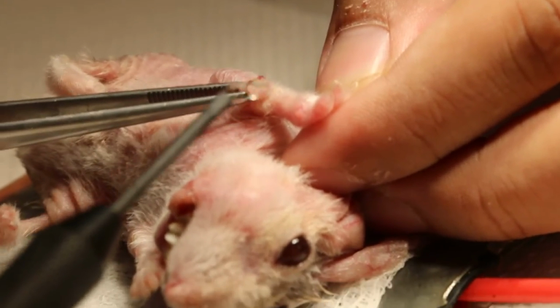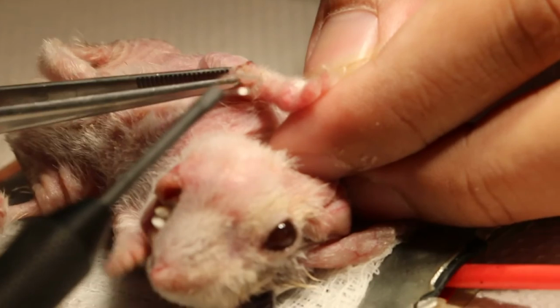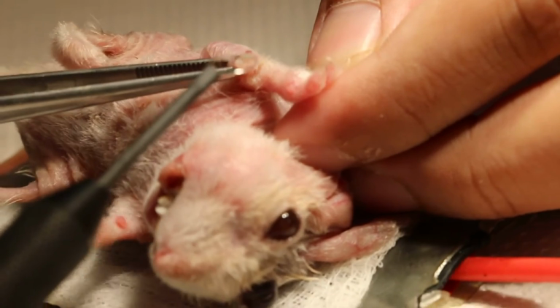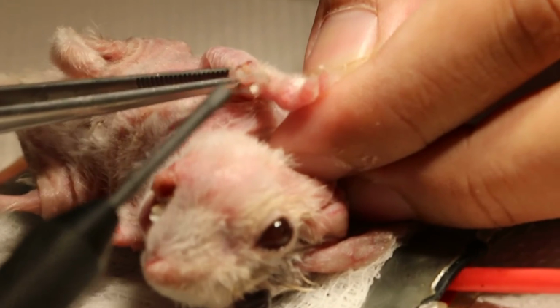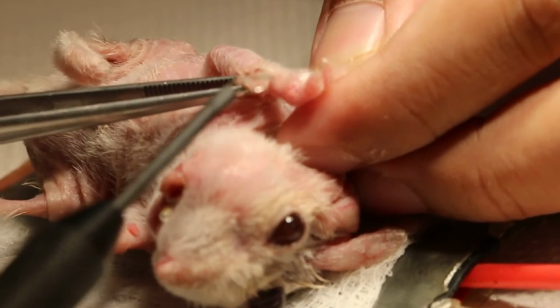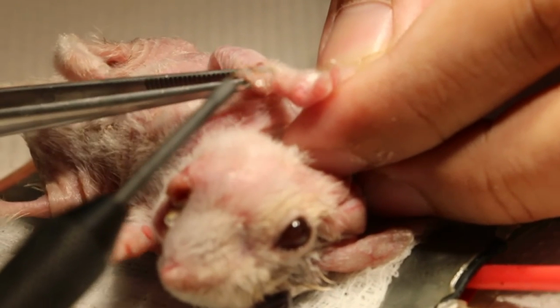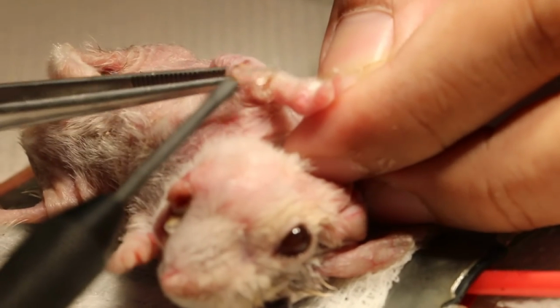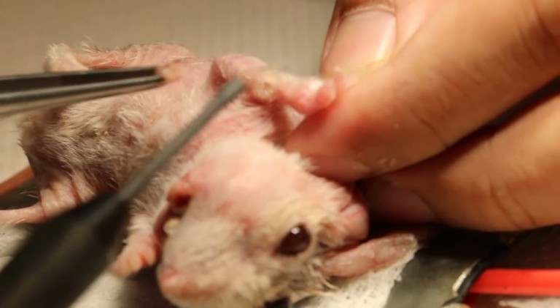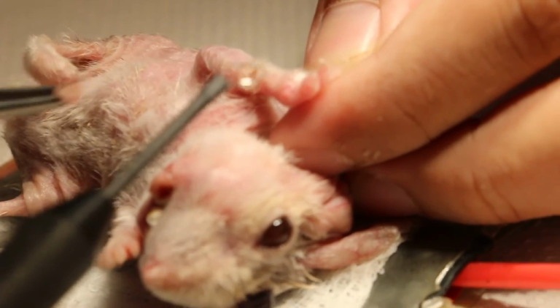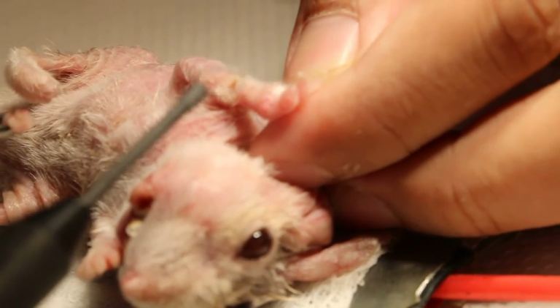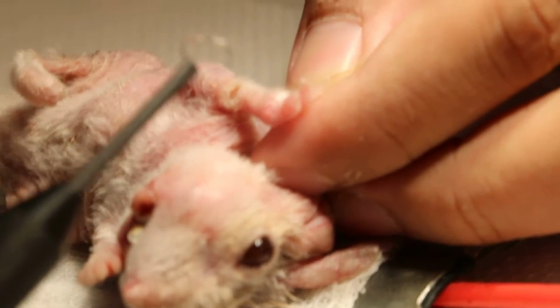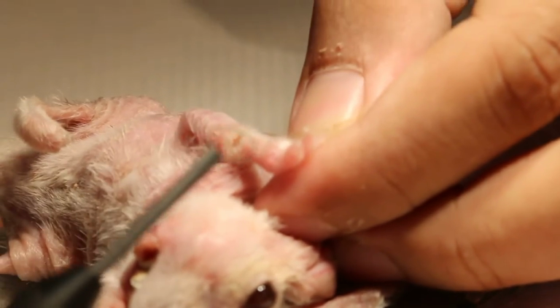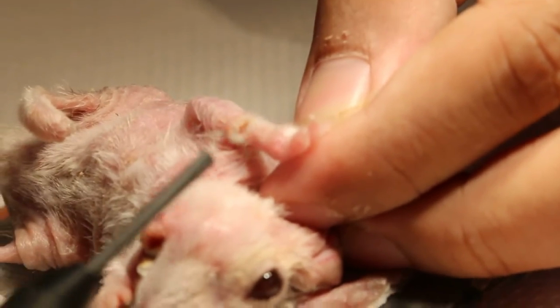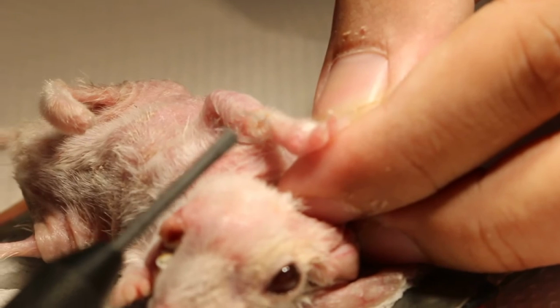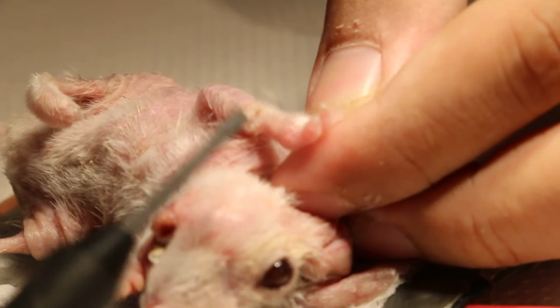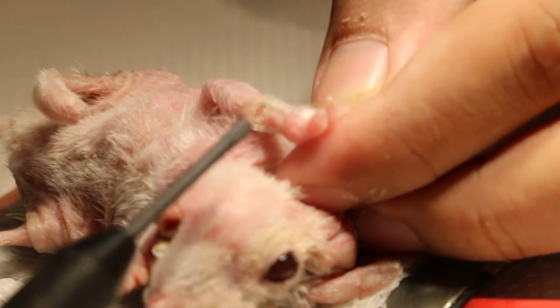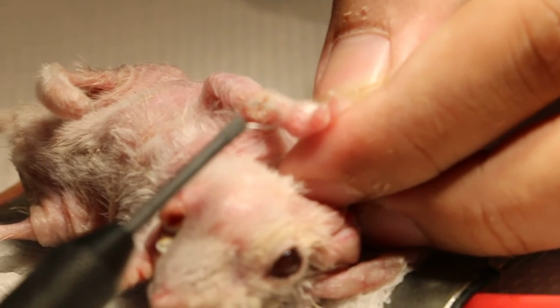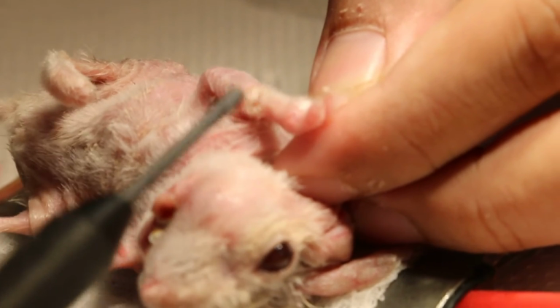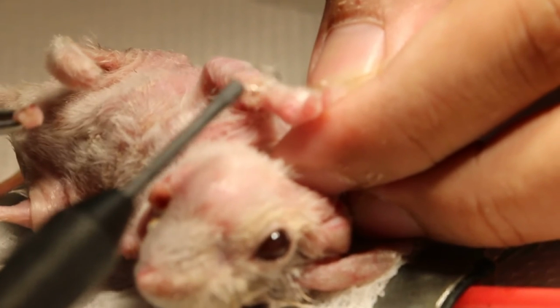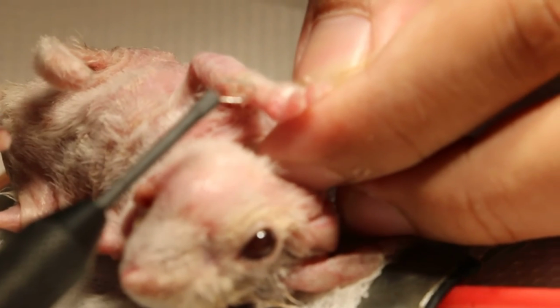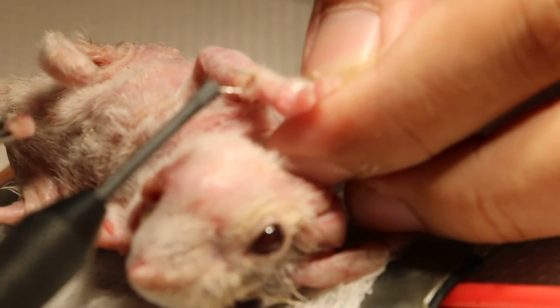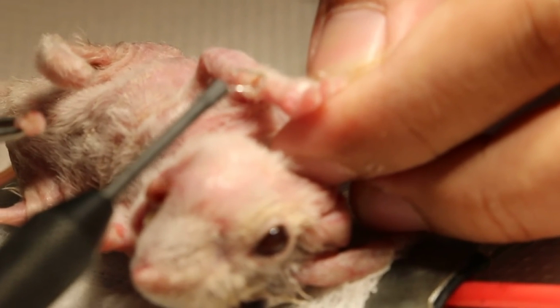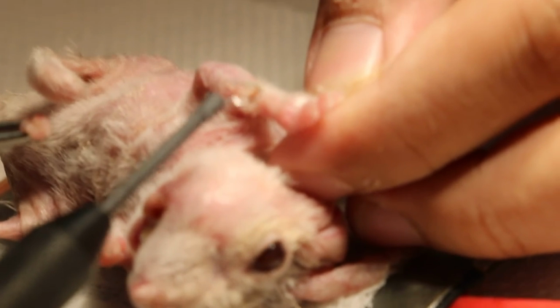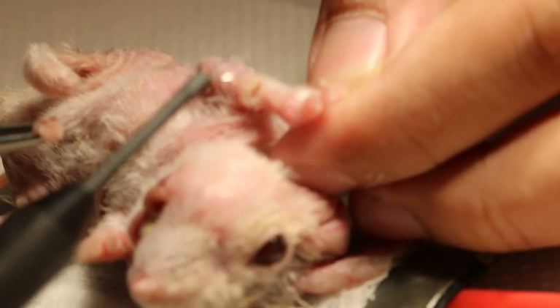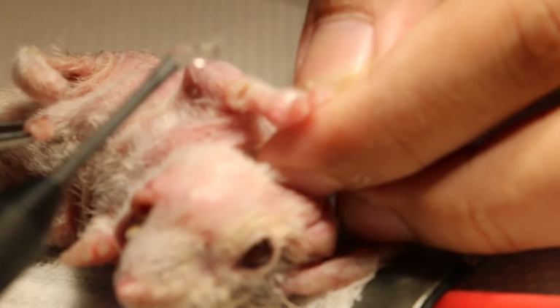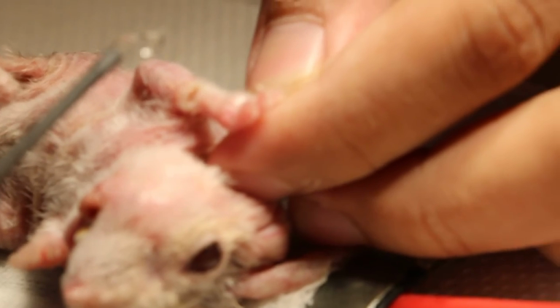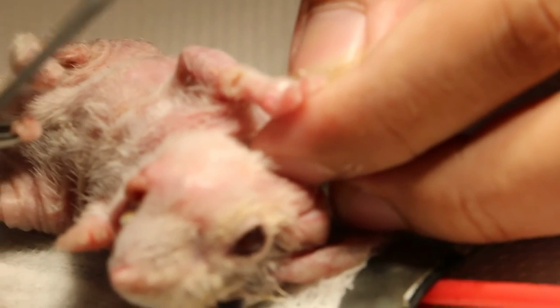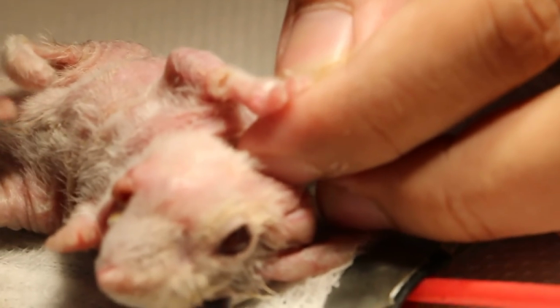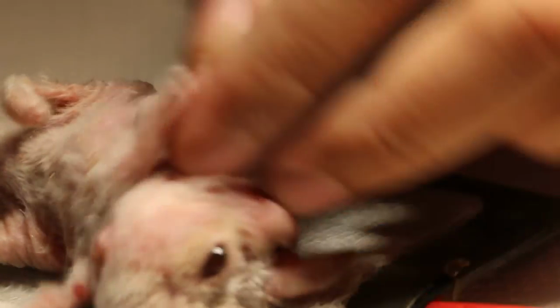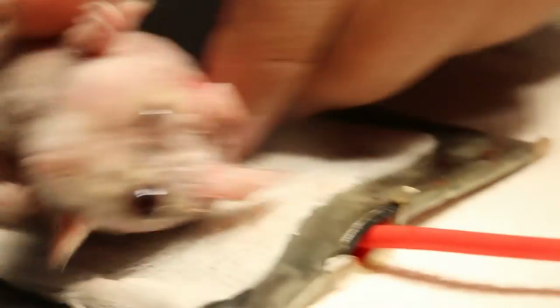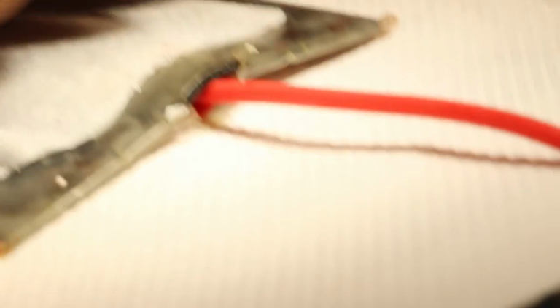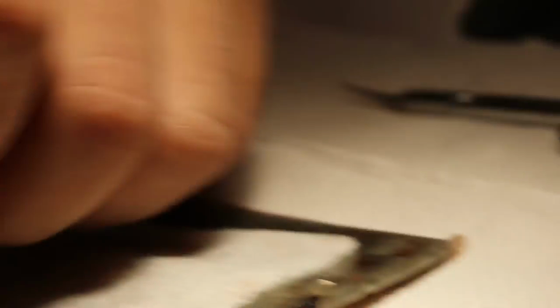This is a demonstration, just to show how it's done. There's no bleeding at all, which is very good. The hamster should be happy — she can go home.